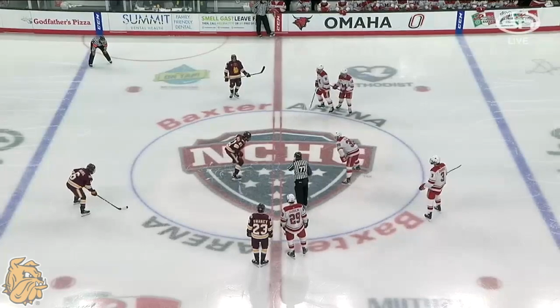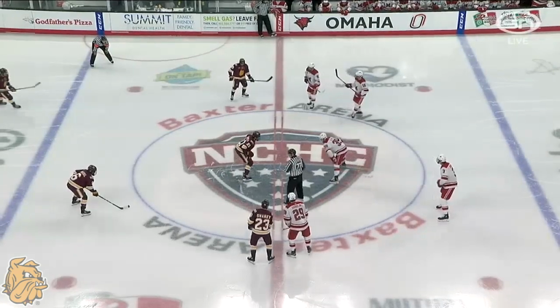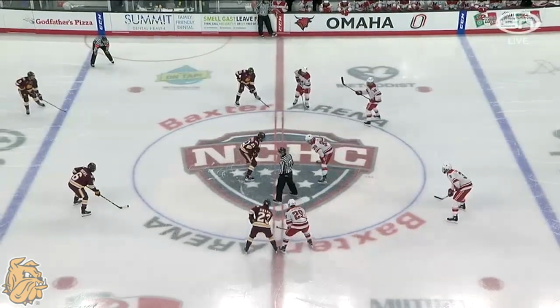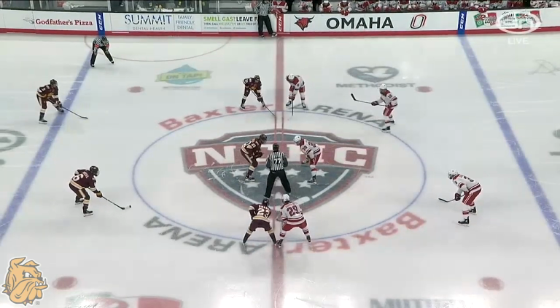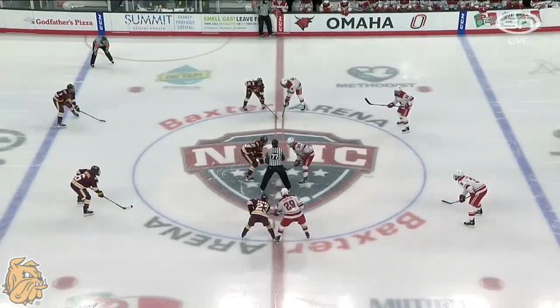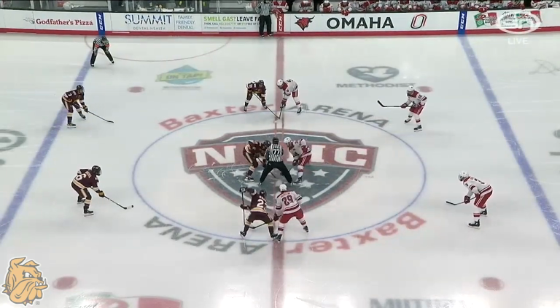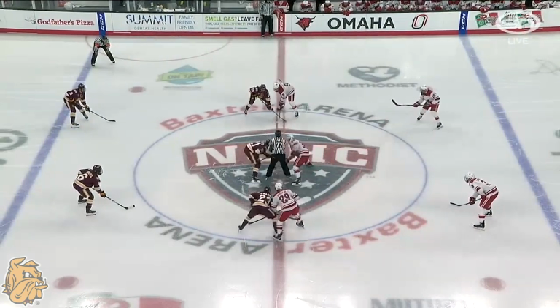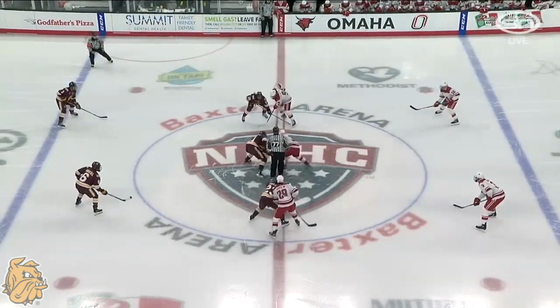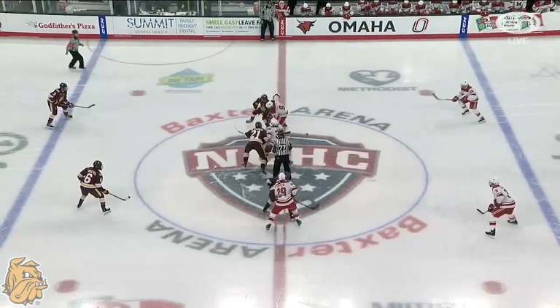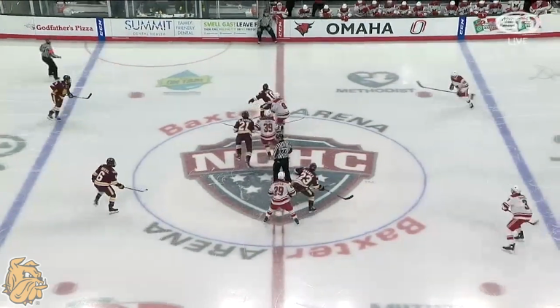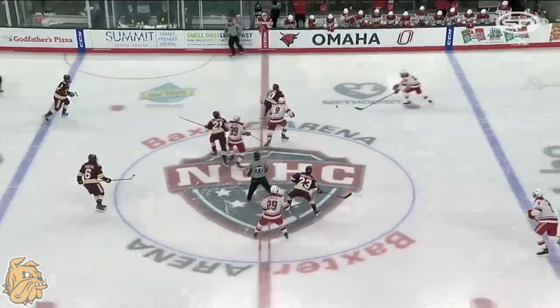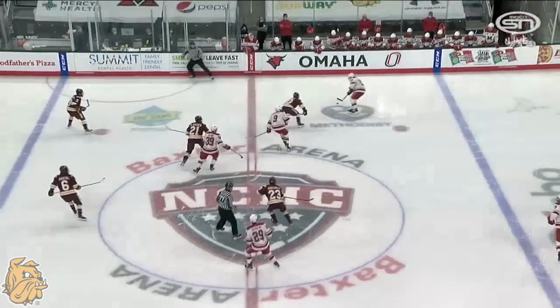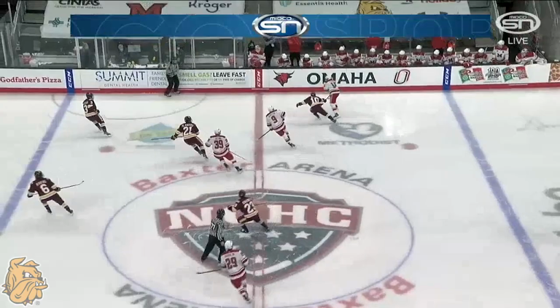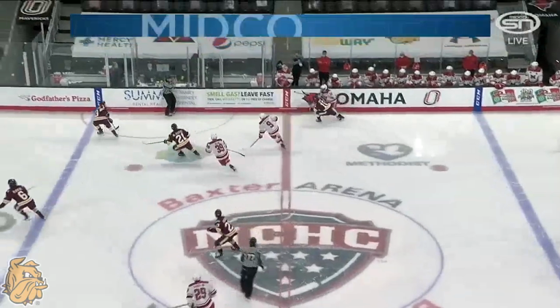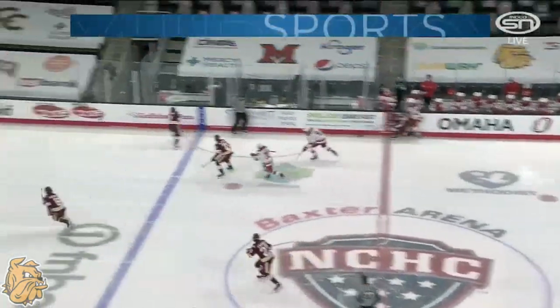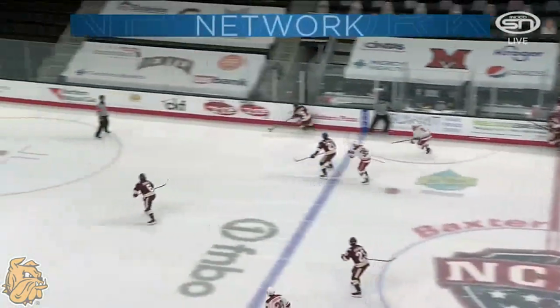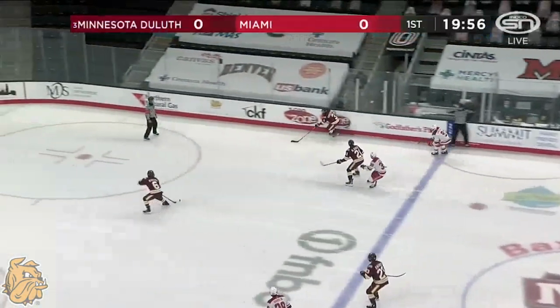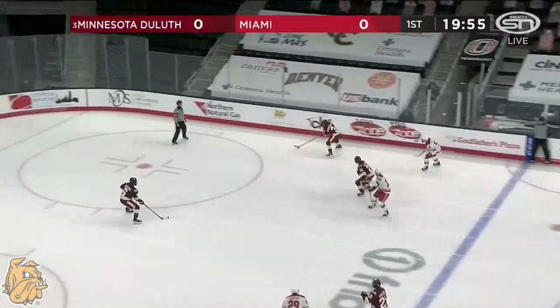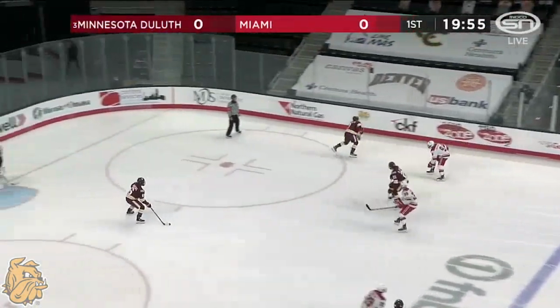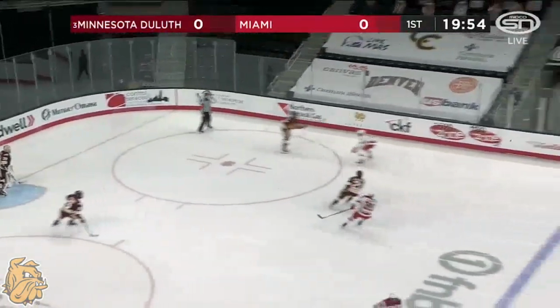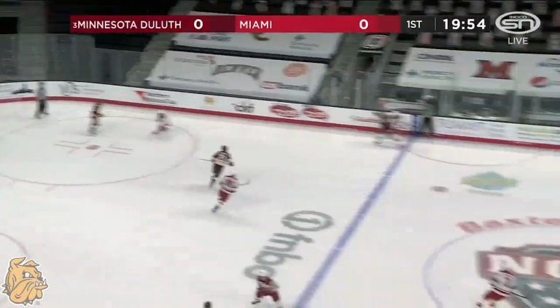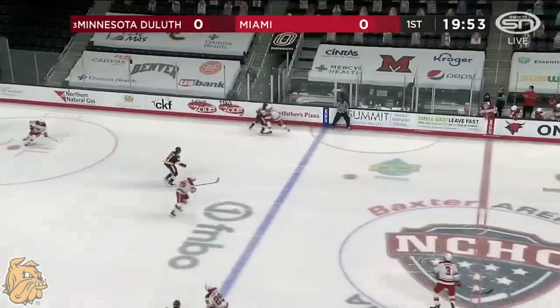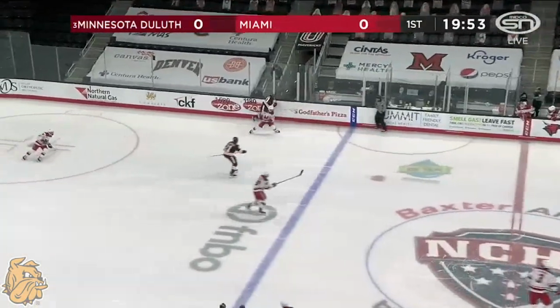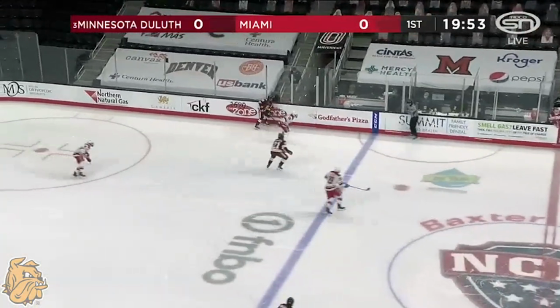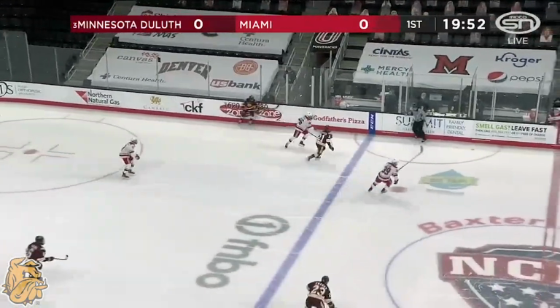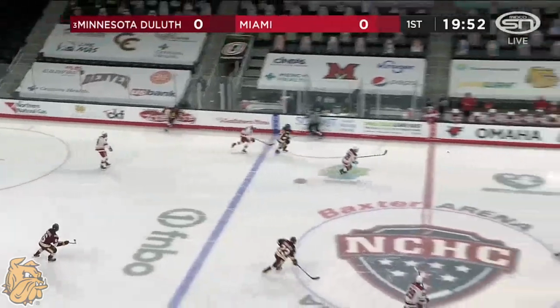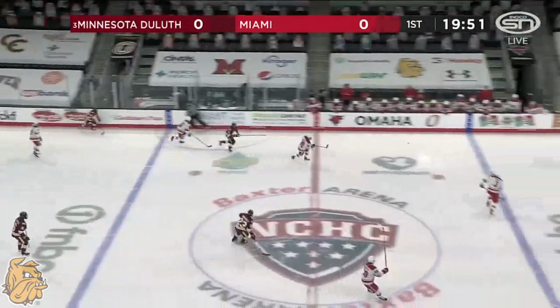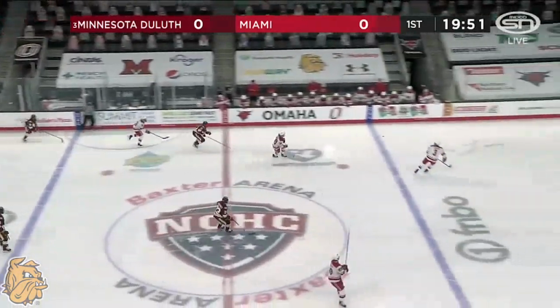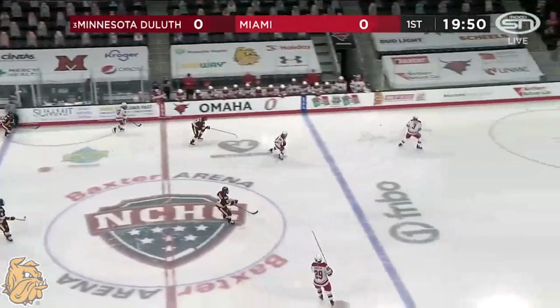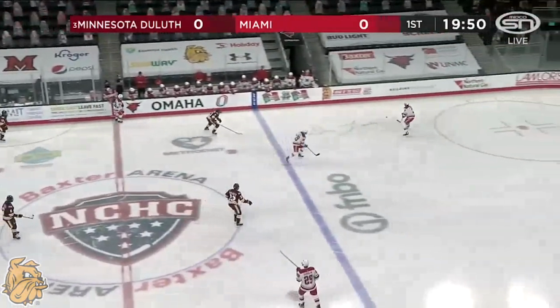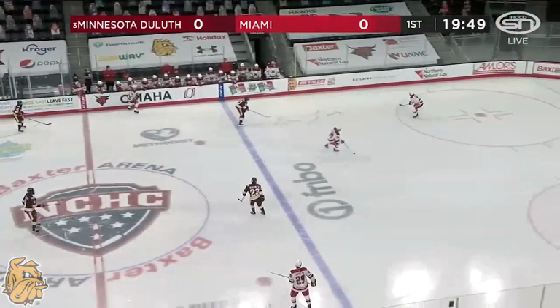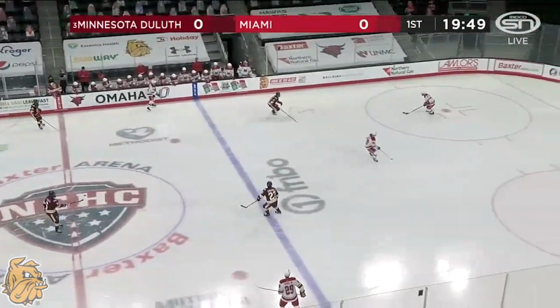Our referees this afternoon are Dan Drager and Joe Sullivan, linesman Dana Perkovich and Scott Fitzpatrick. We're underway as Duluth in their maroon and gold, tops and bottoms. Miami in the white and the red.